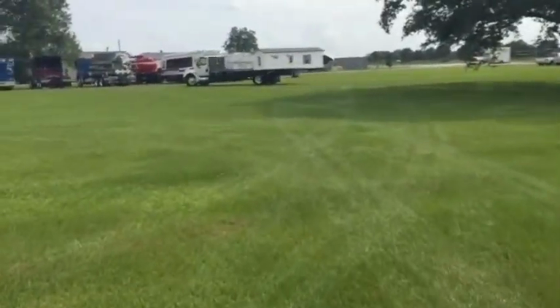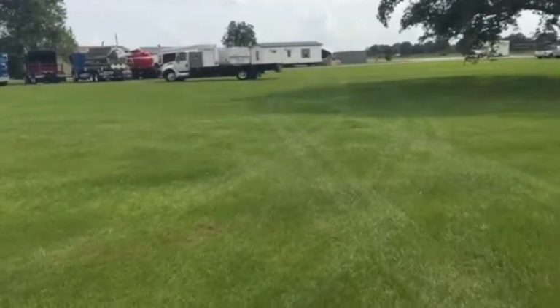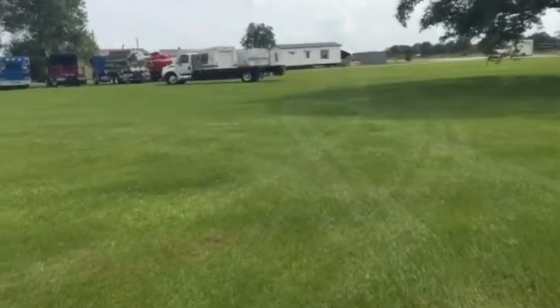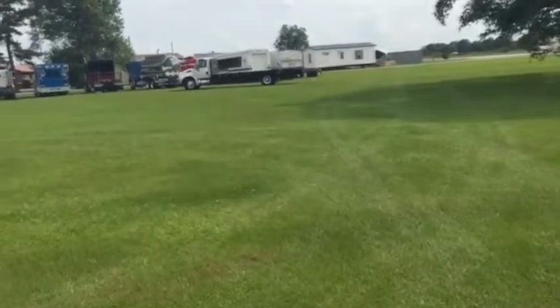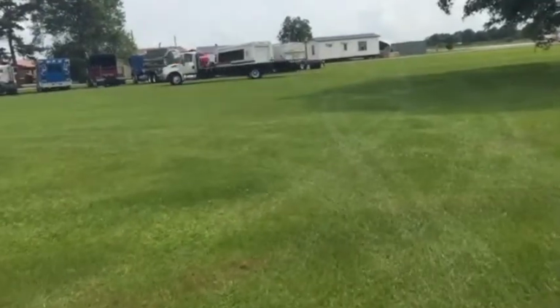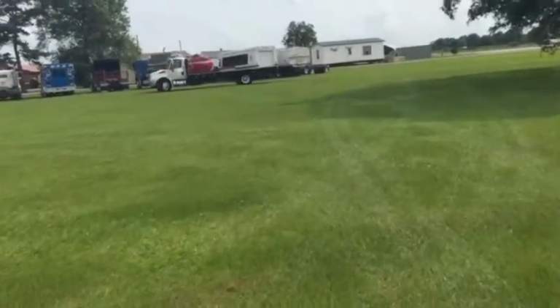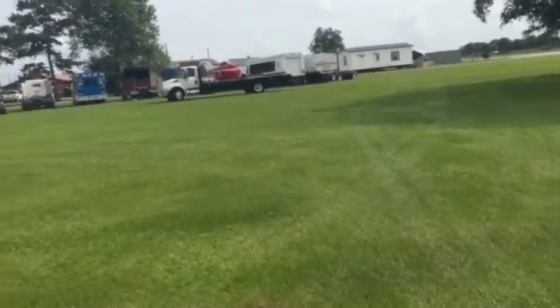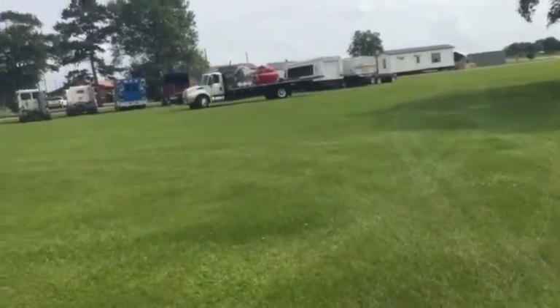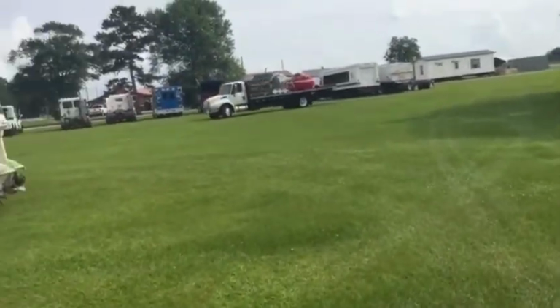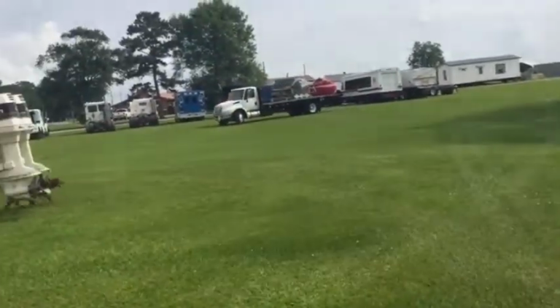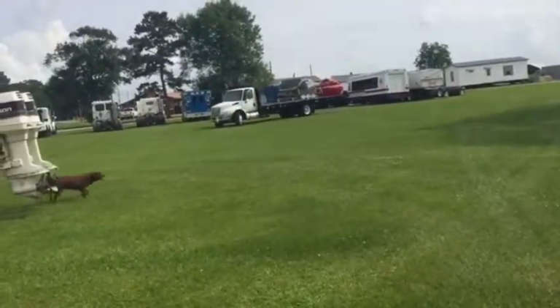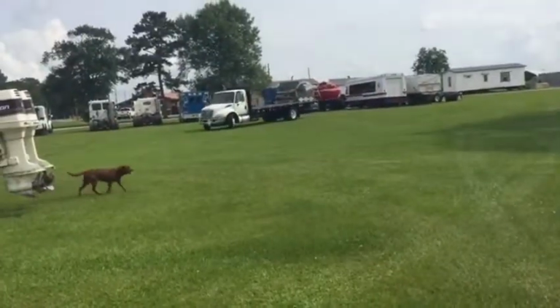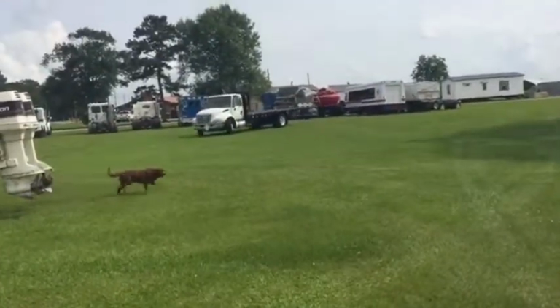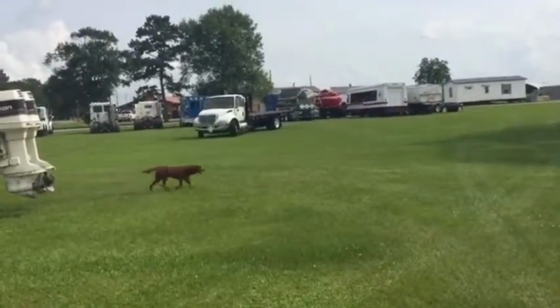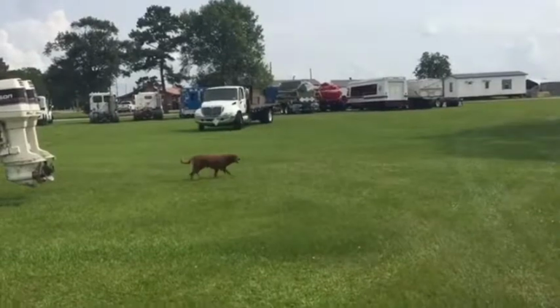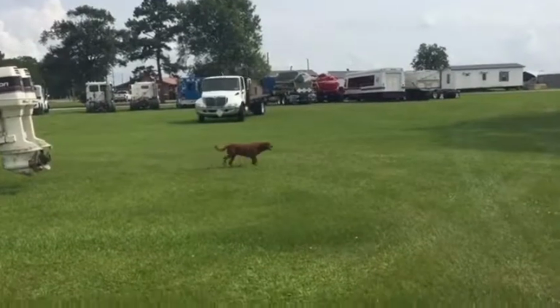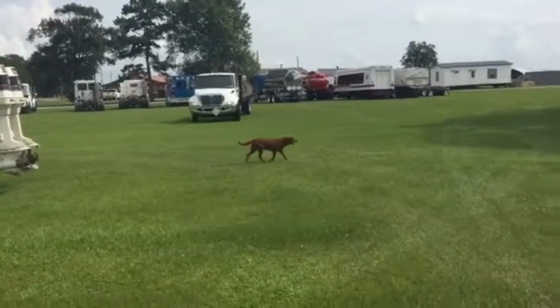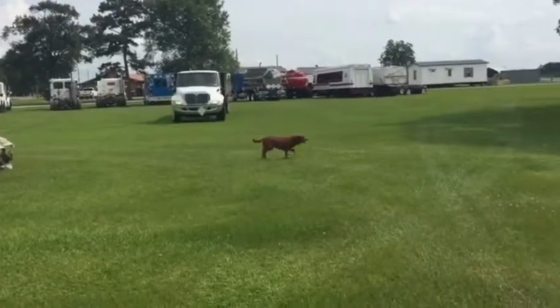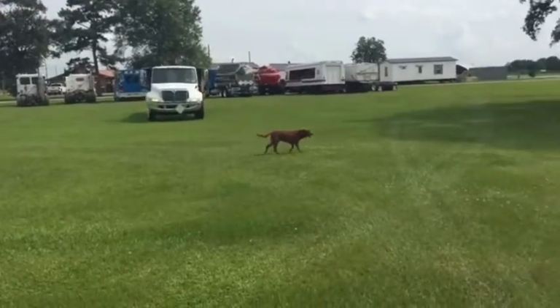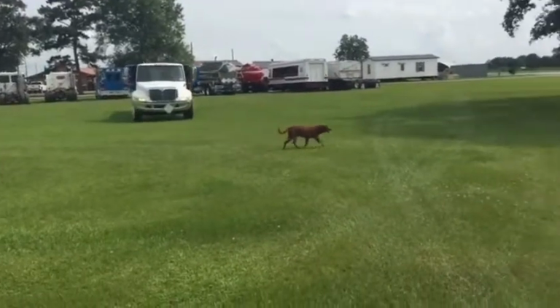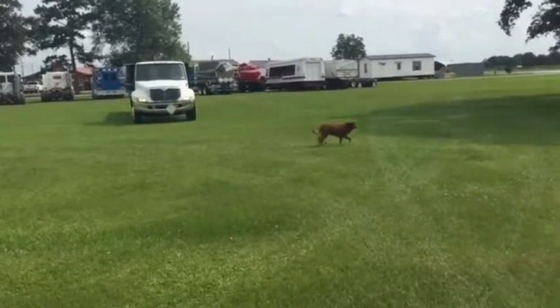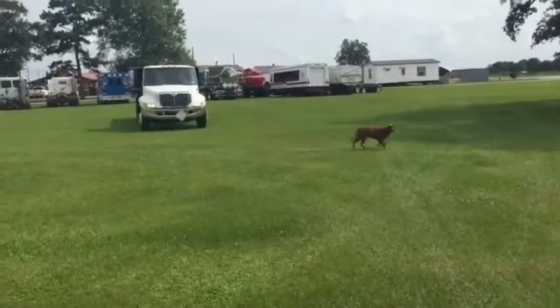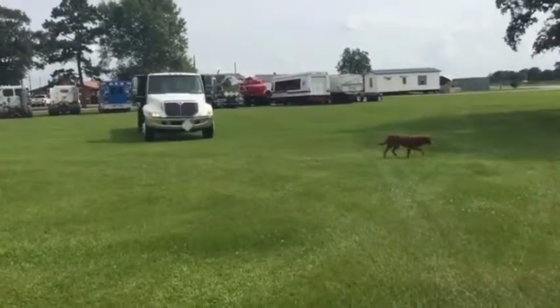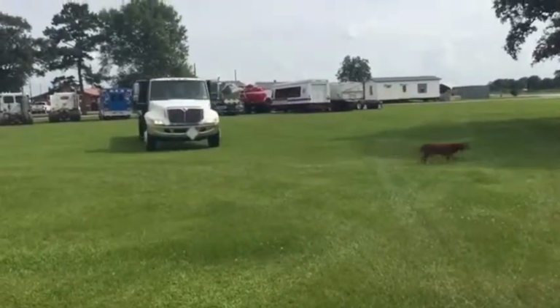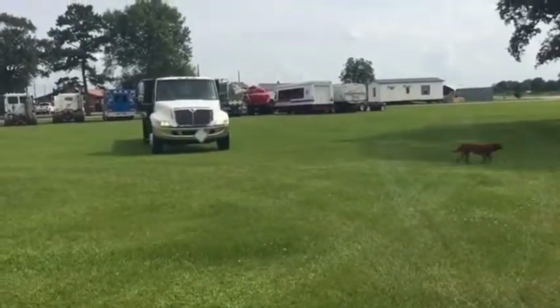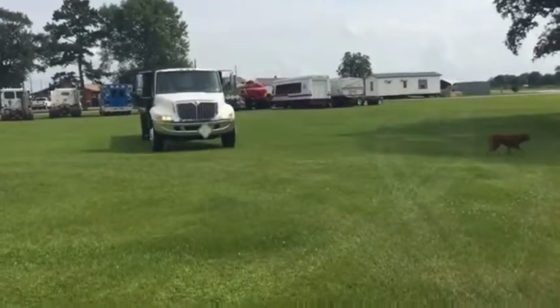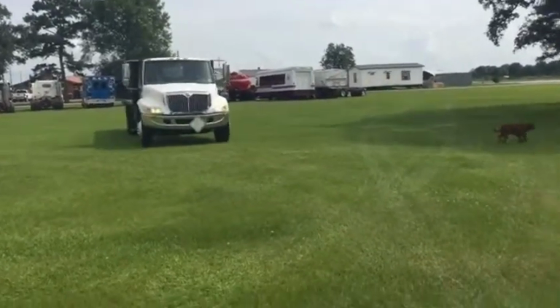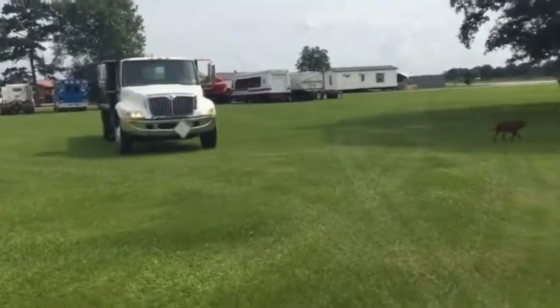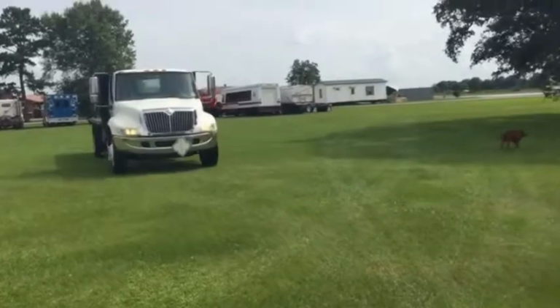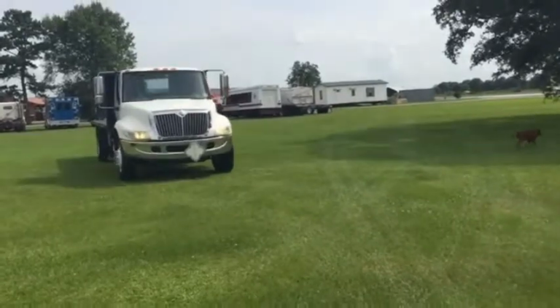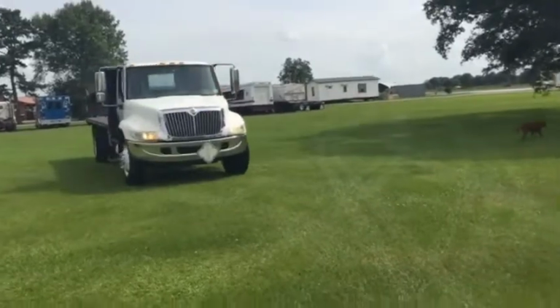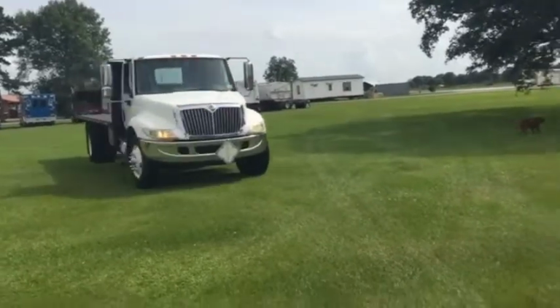I think it's got around 400,000 miles on this truck. Coming back at us again — take a good look at that truck. There it is right there, coming at you.